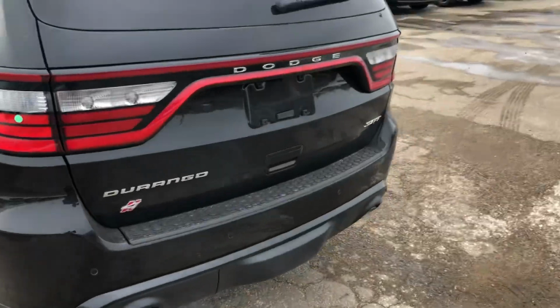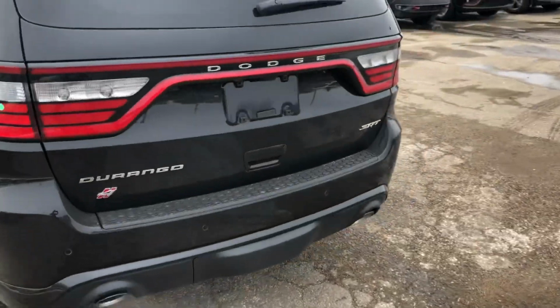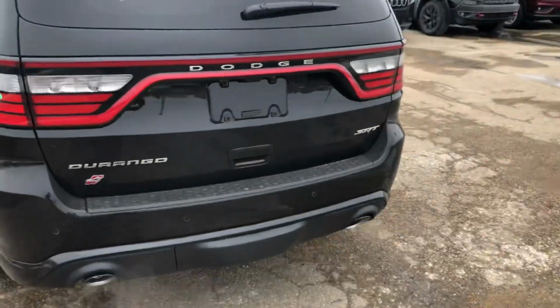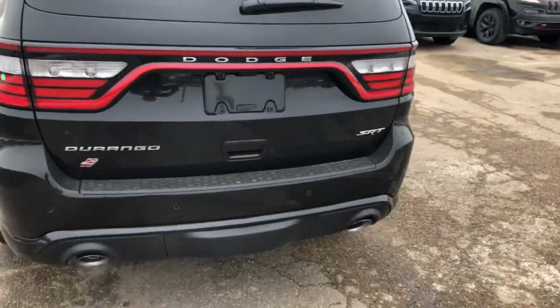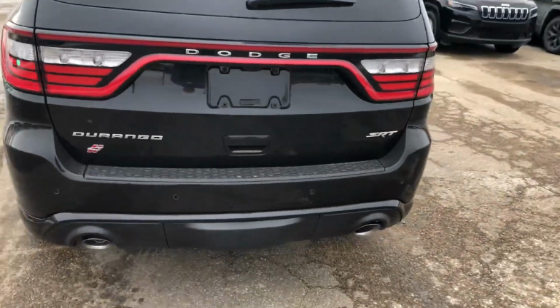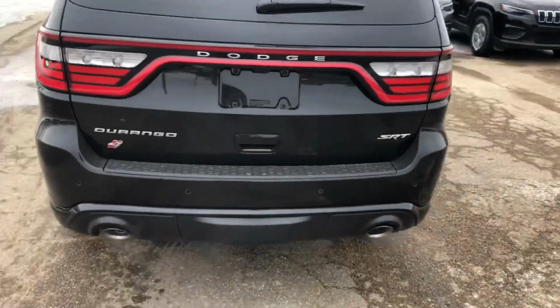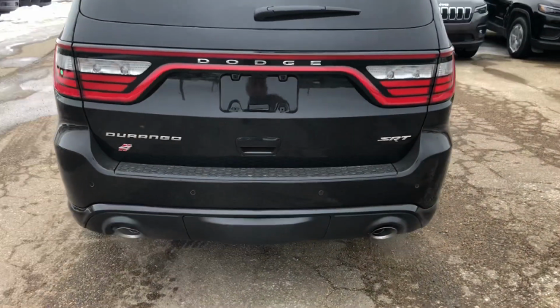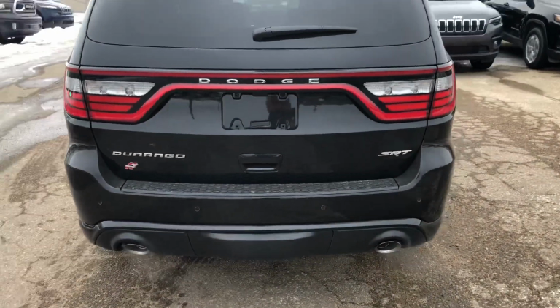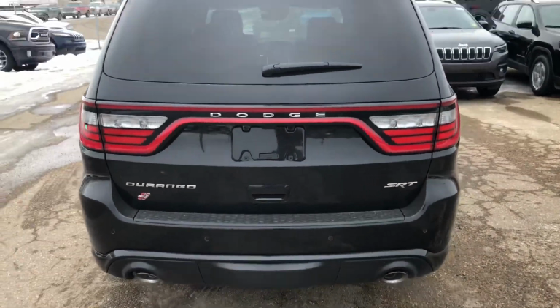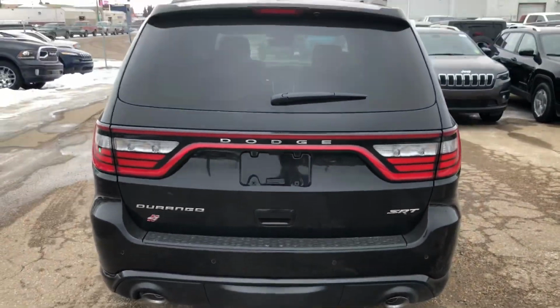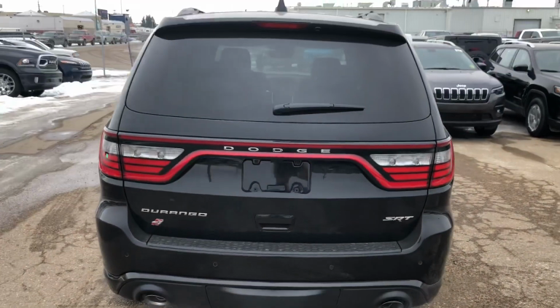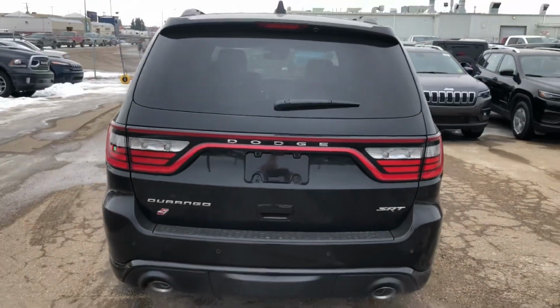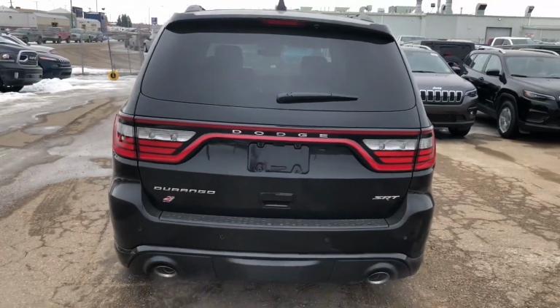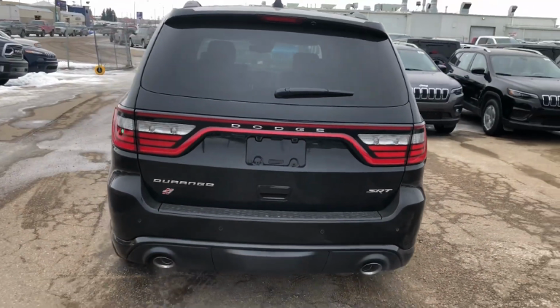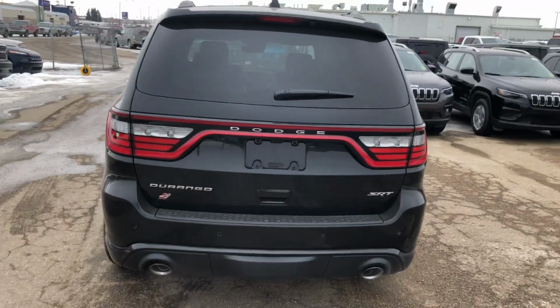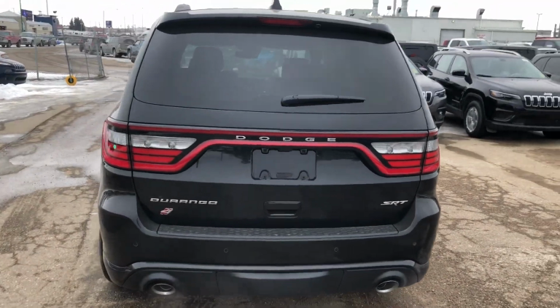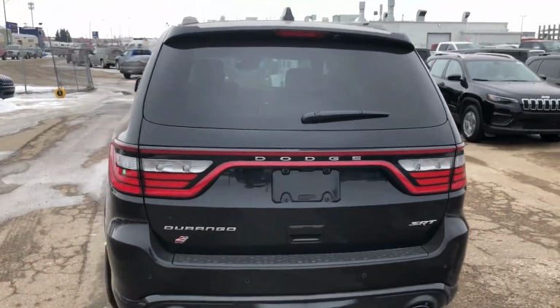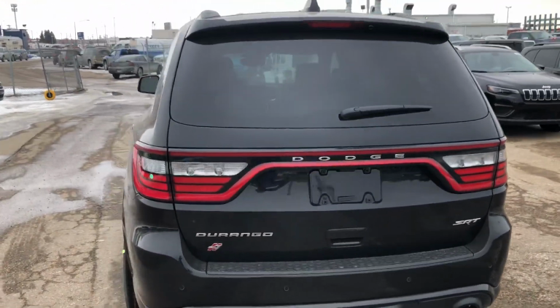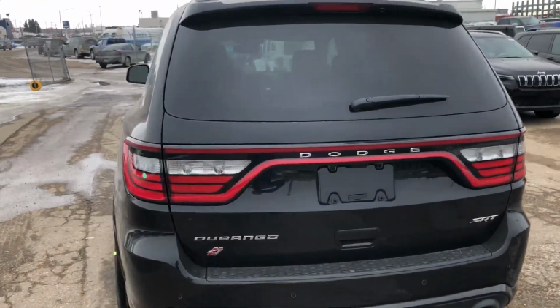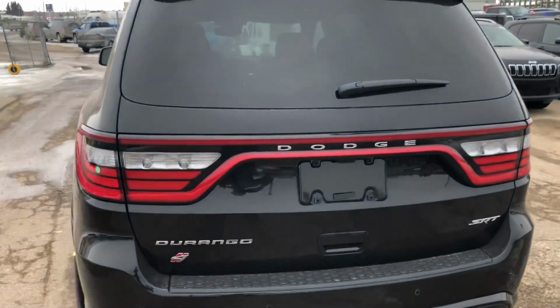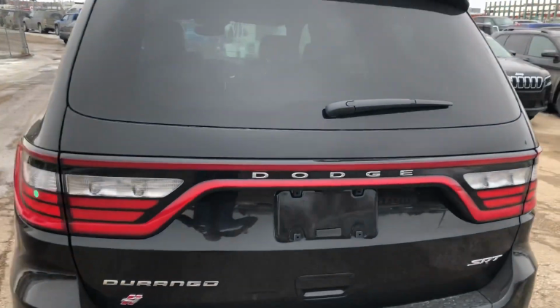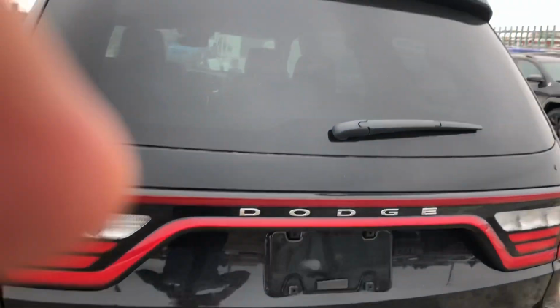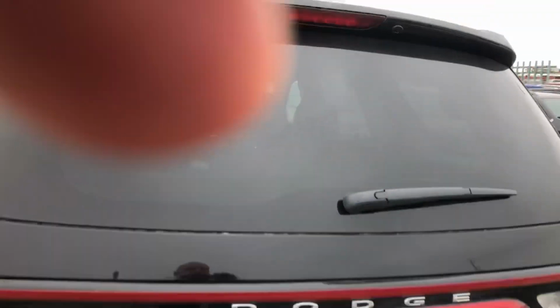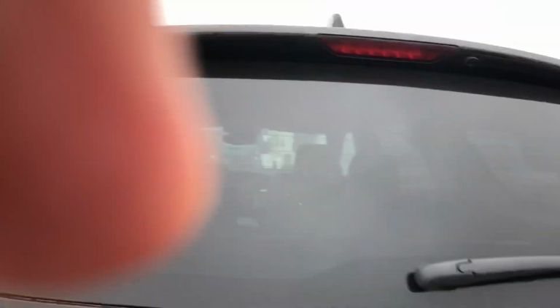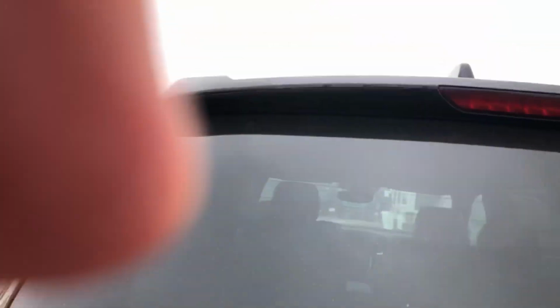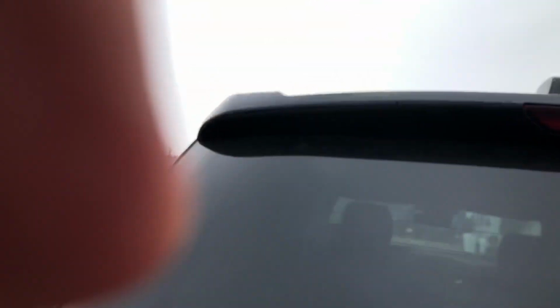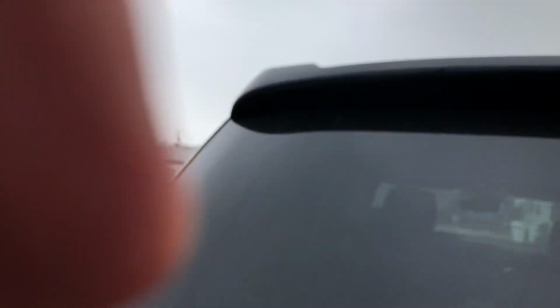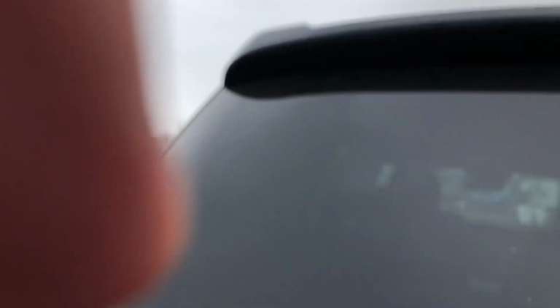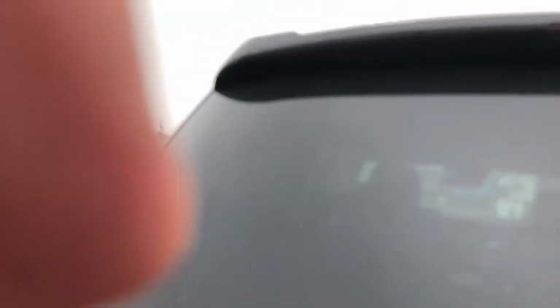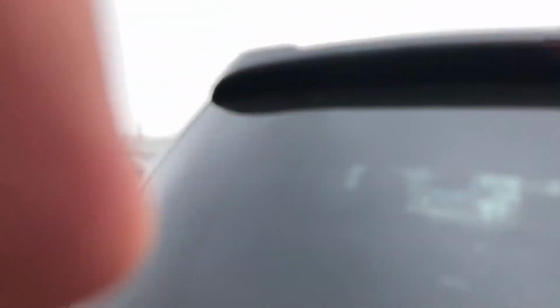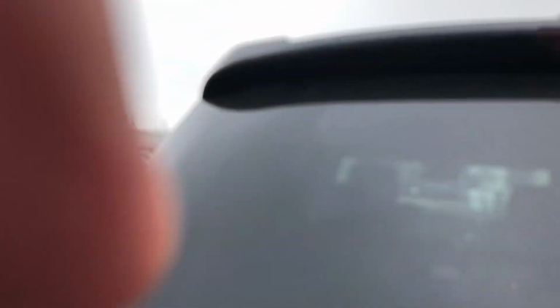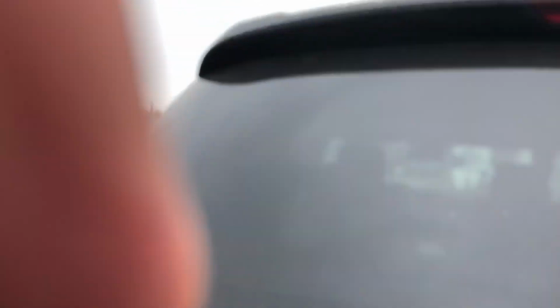Take a look from behind. Let's check out the cargo room. Backup camera, fully loaded.